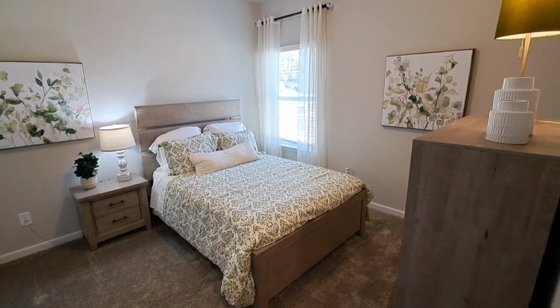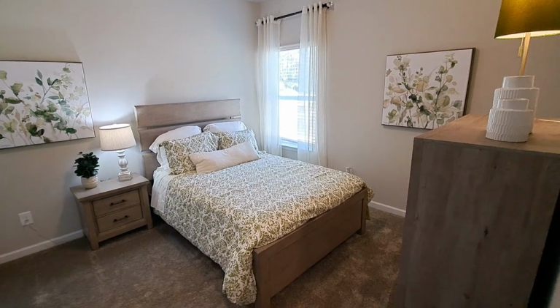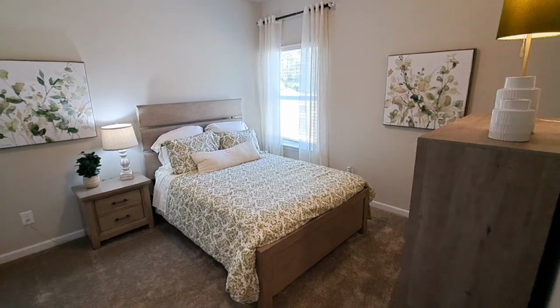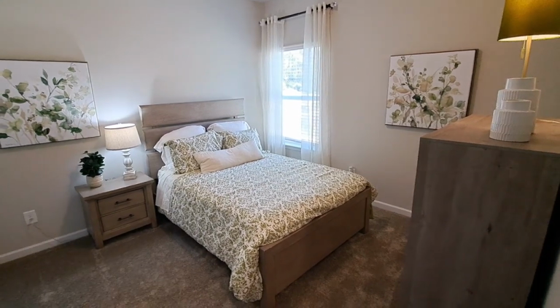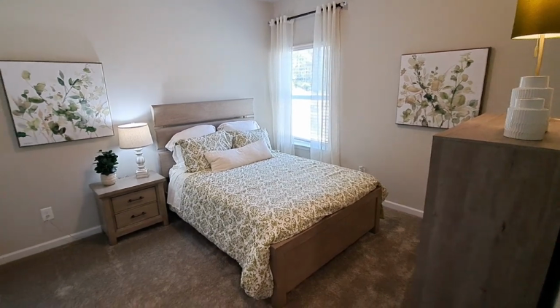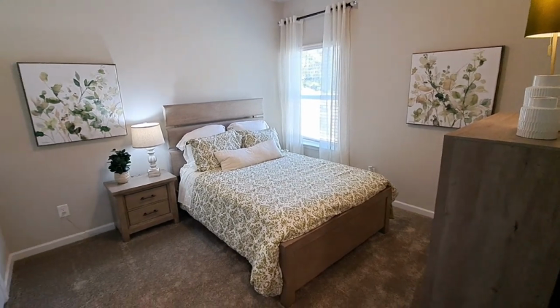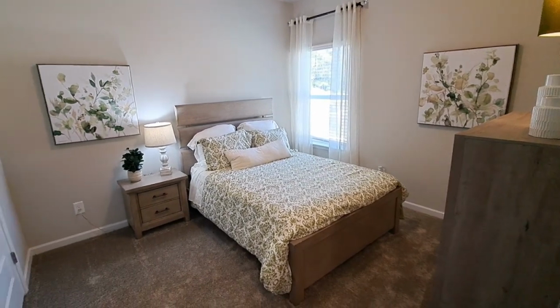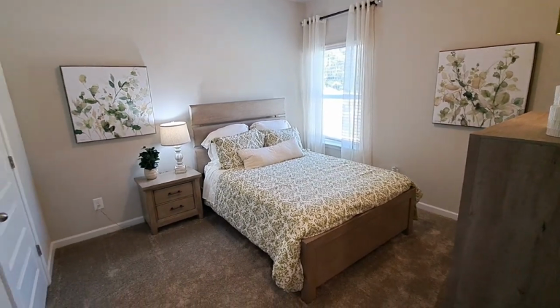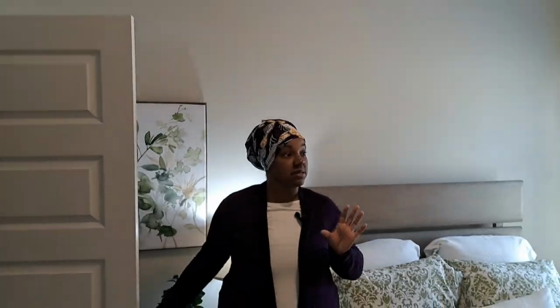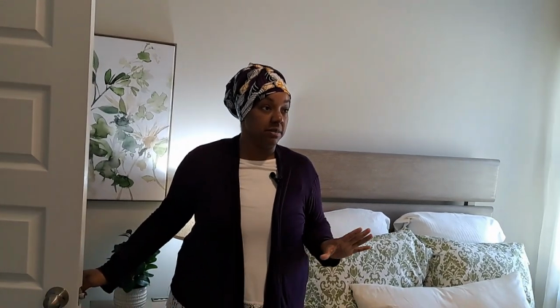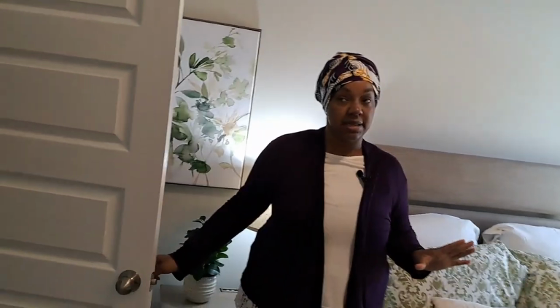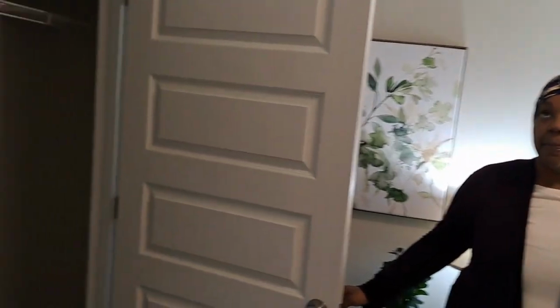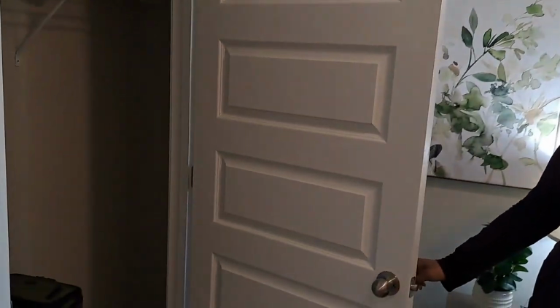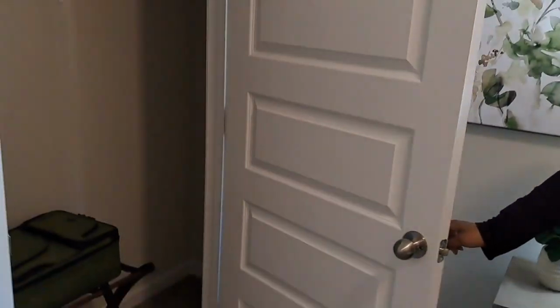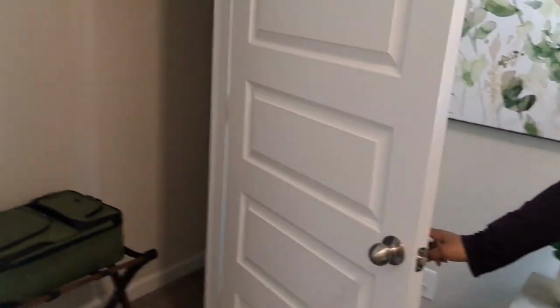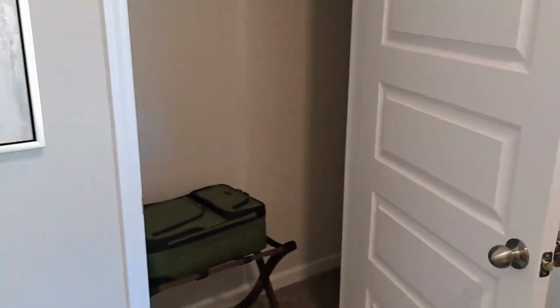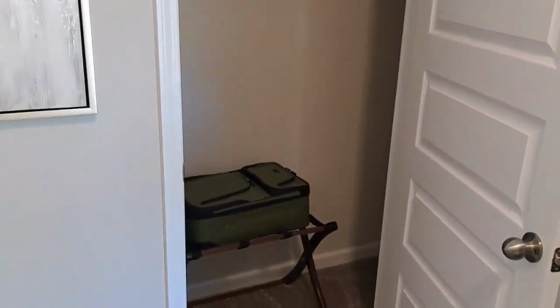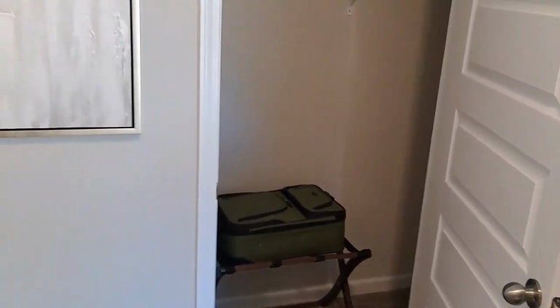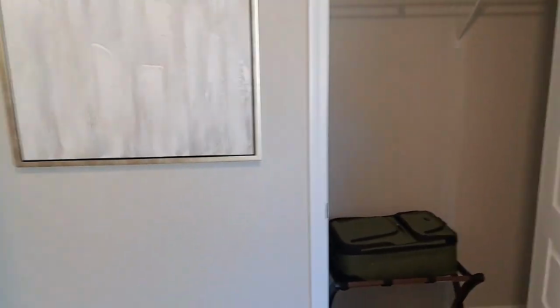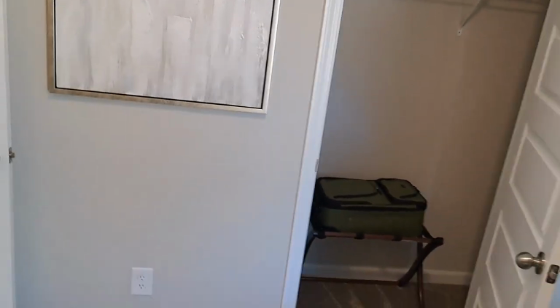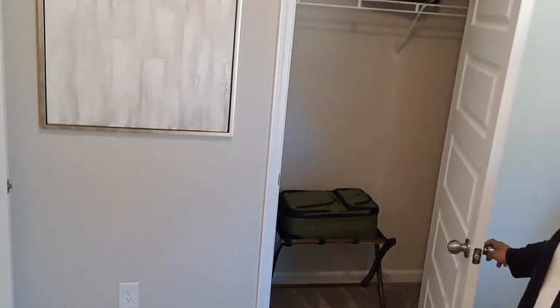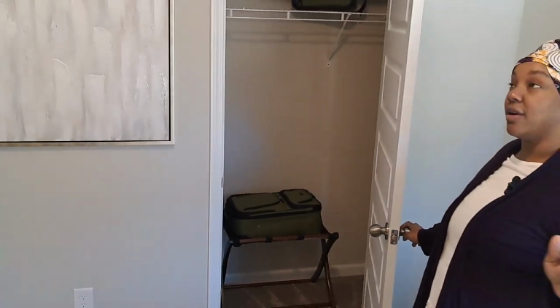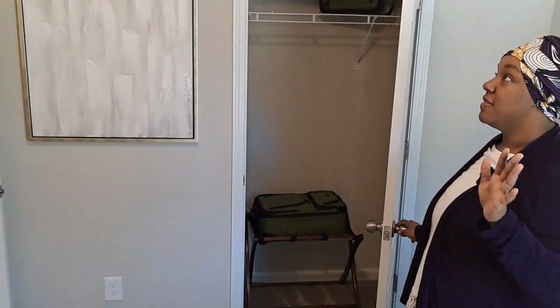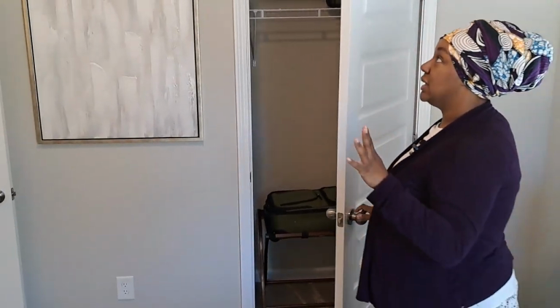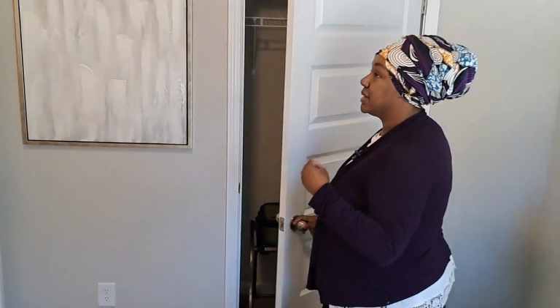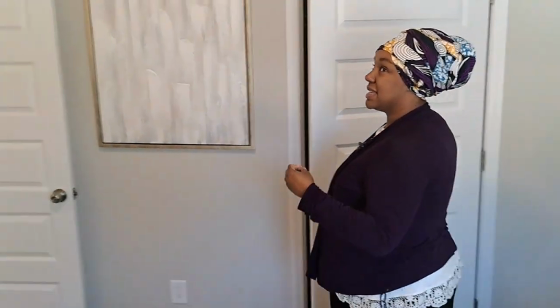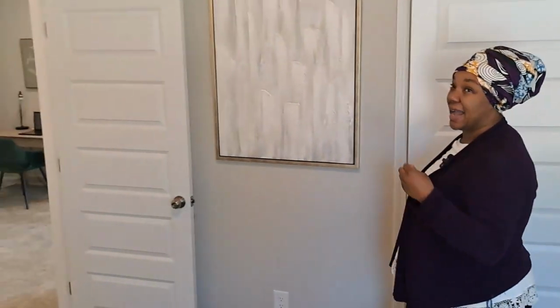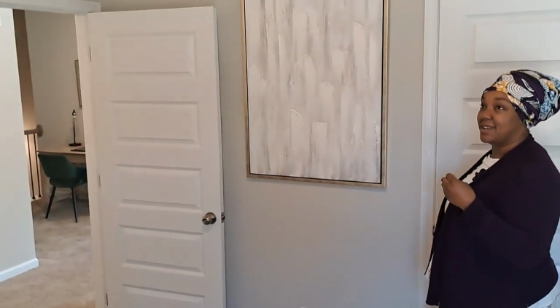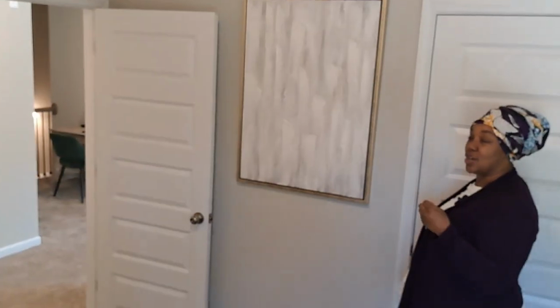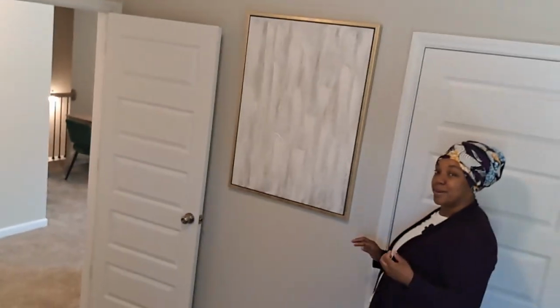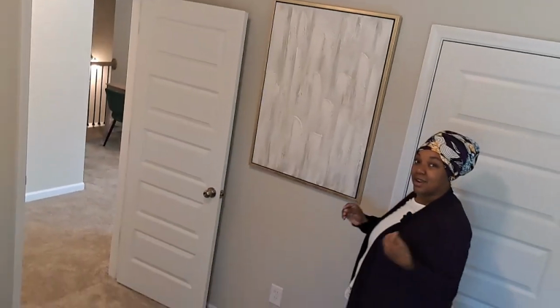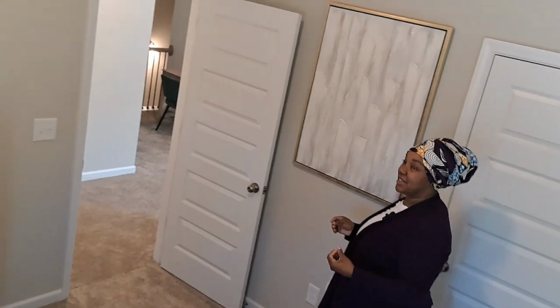It's a nice big deep closet — not walk-in, but a nice big deep closet. And it's a really nice size room. You can see these nice high ceilings up here that really give you a good sense of height and an open, airy feeling.